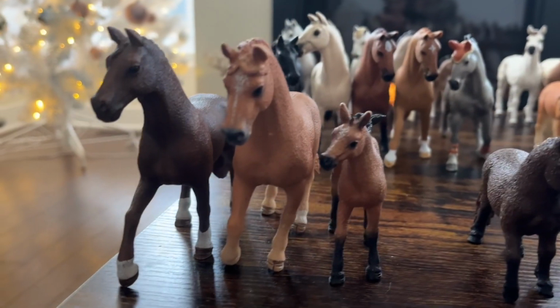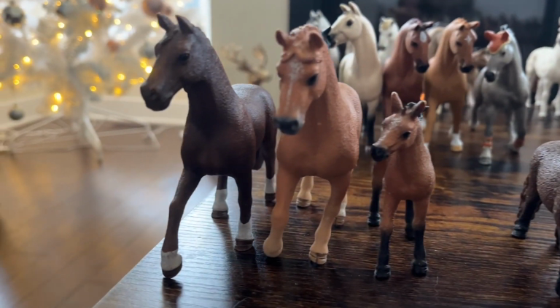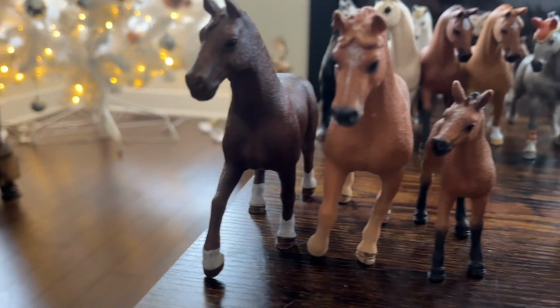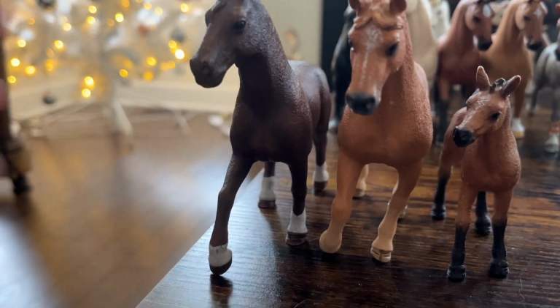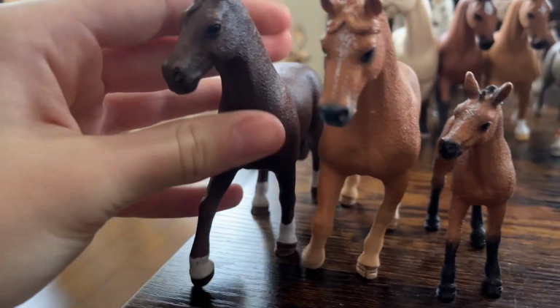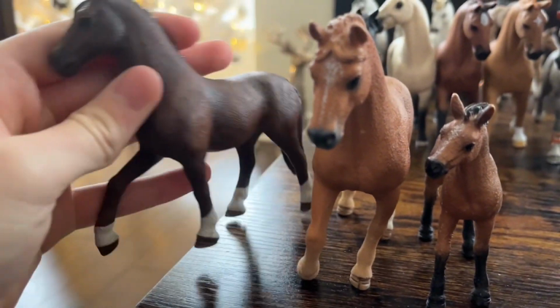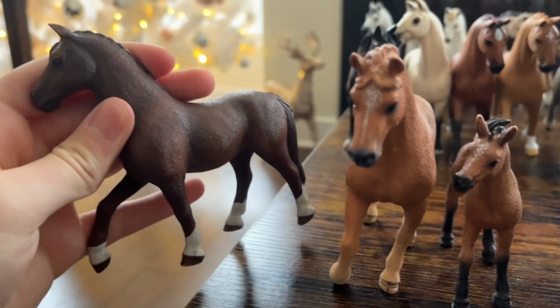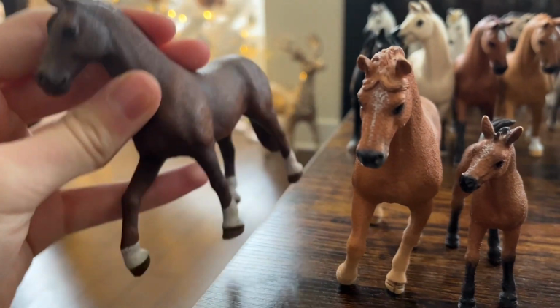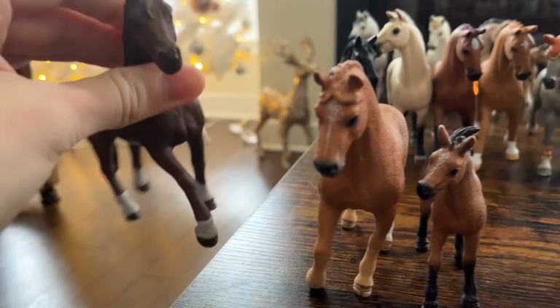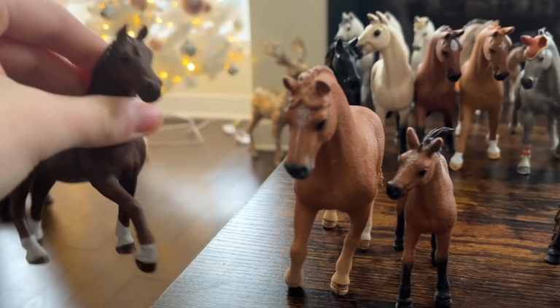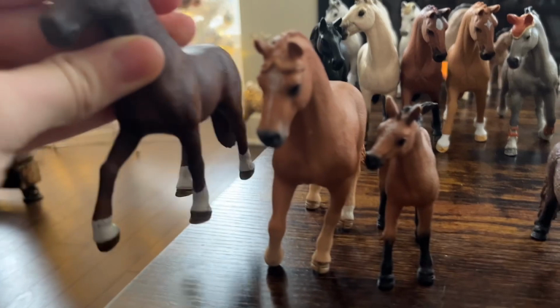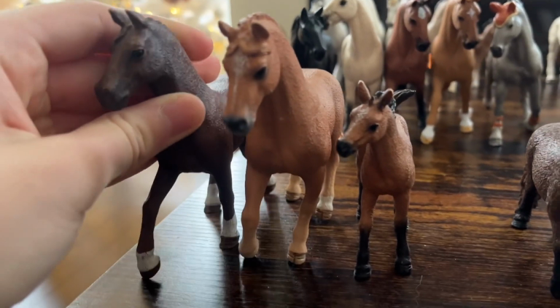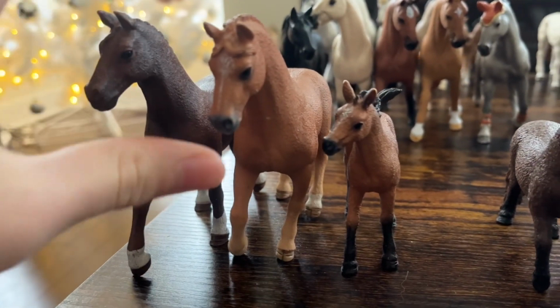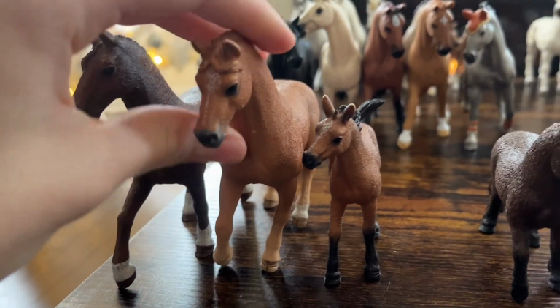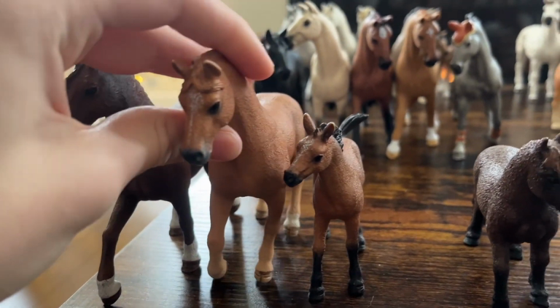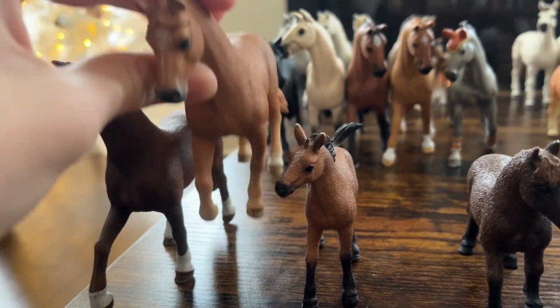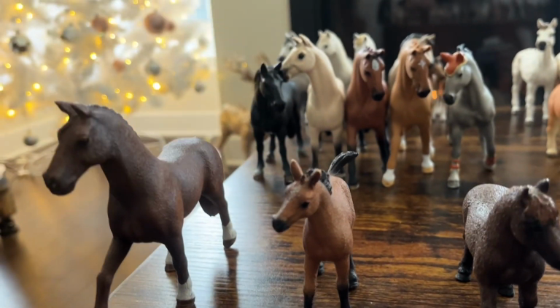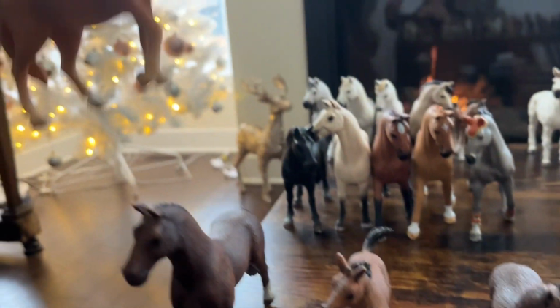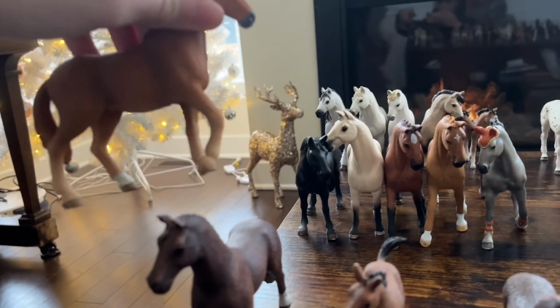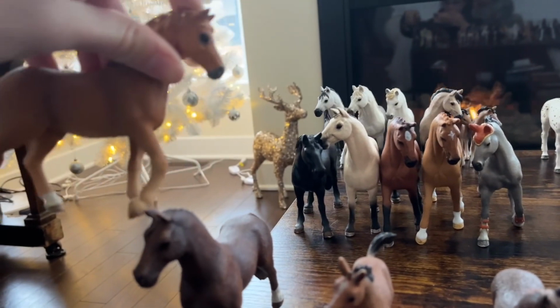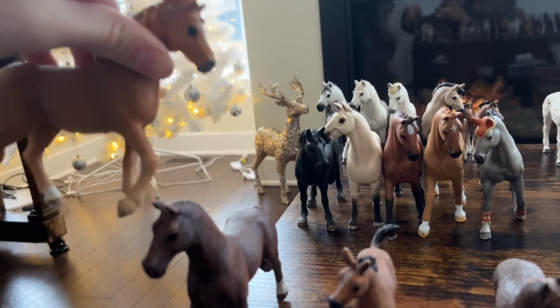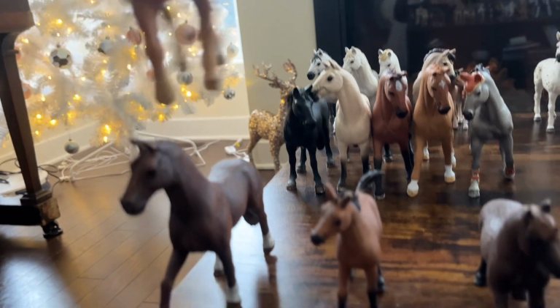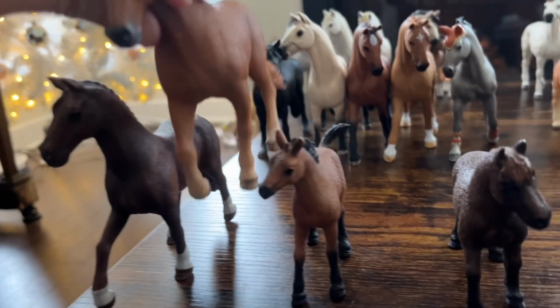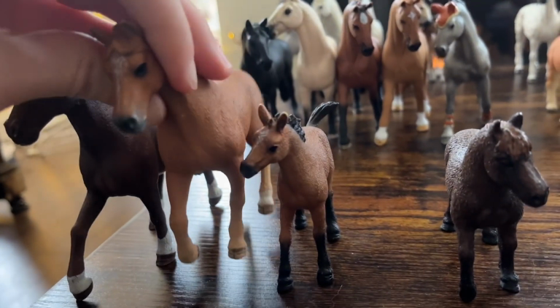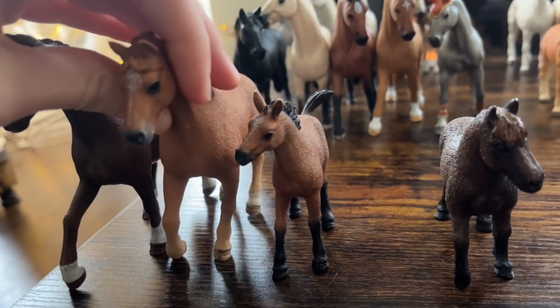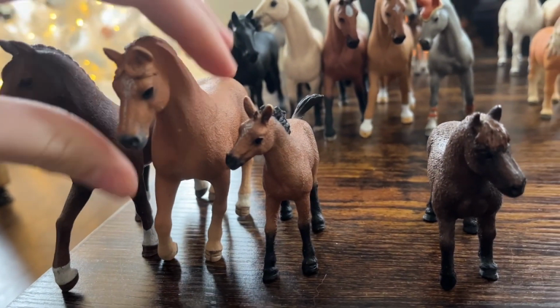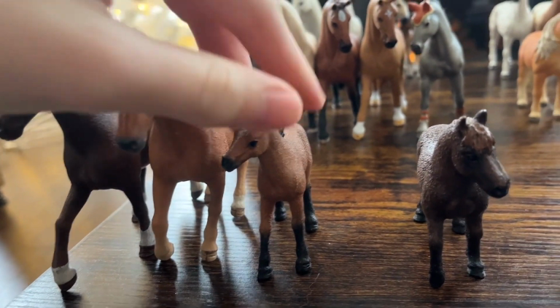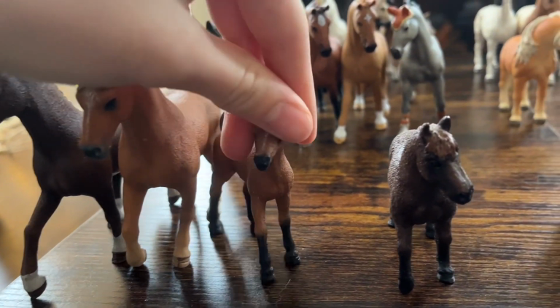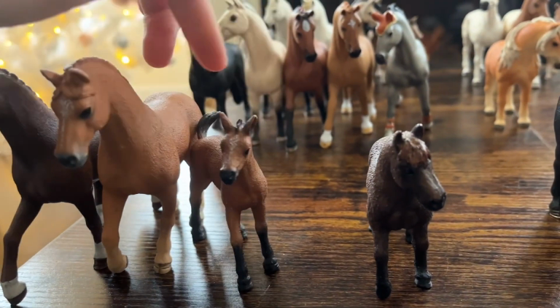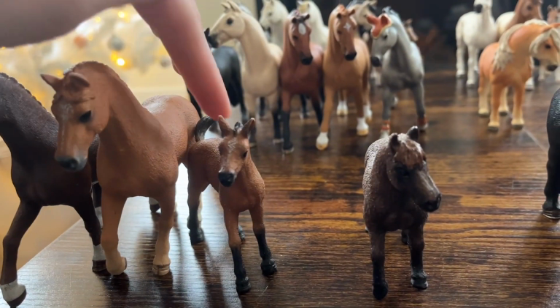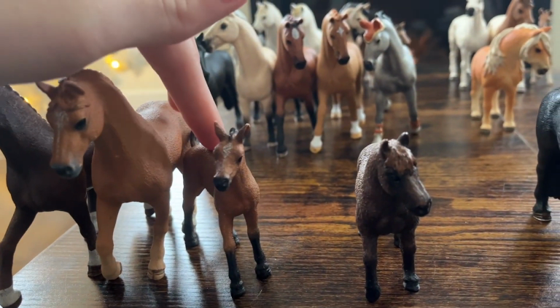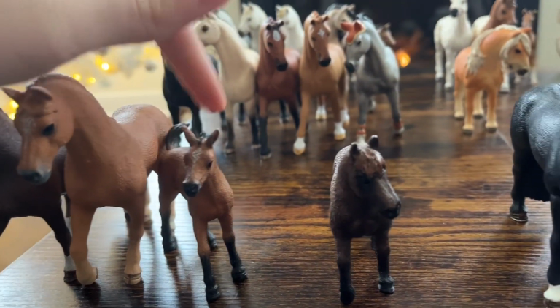Last row, we have the quarter horses. So this is Toronto, my quarter horse gelding. Then we have Ginger, the quarter horse mare. After her, we have Kentiki, the quarter horse foal.